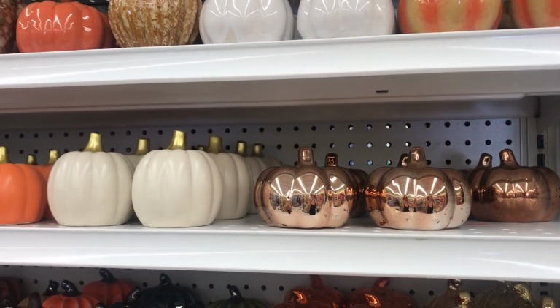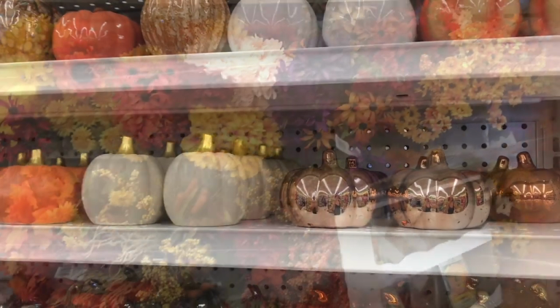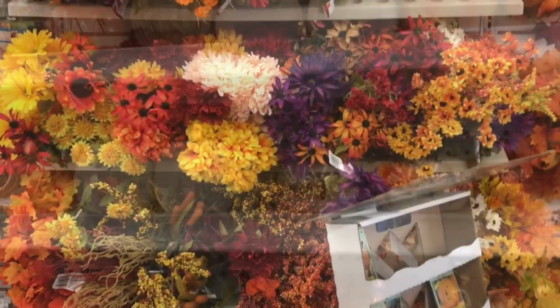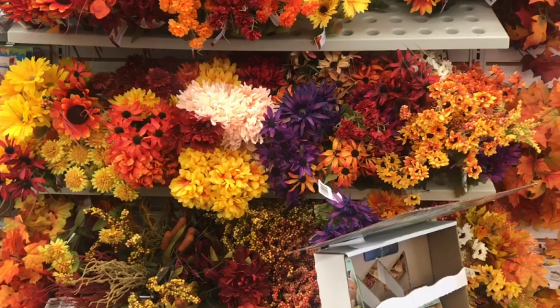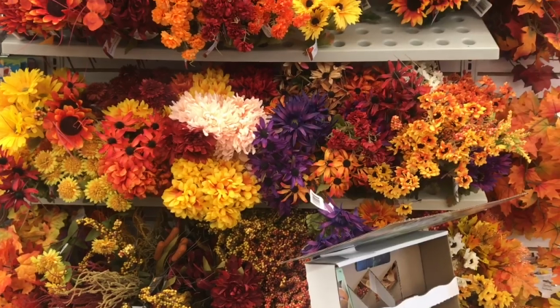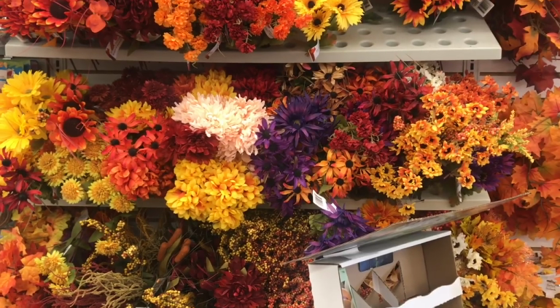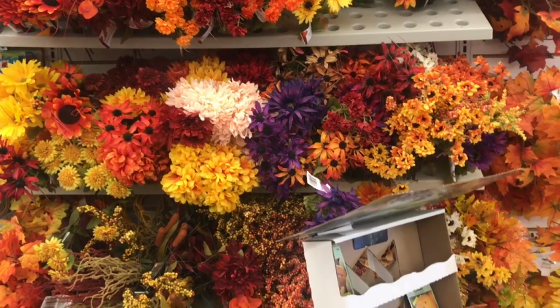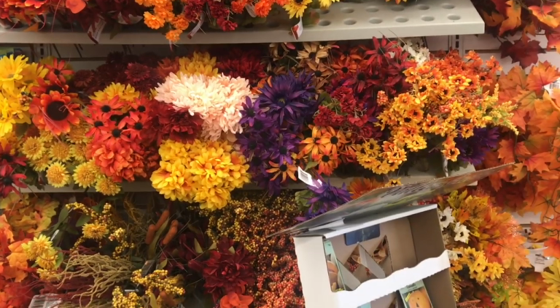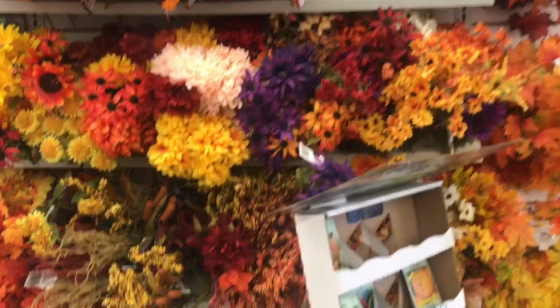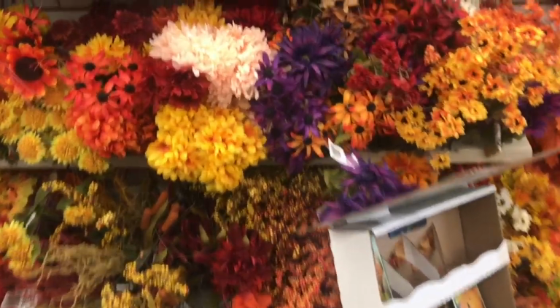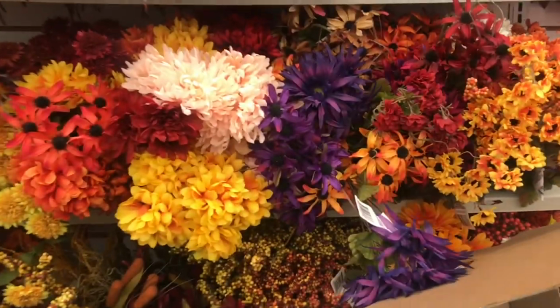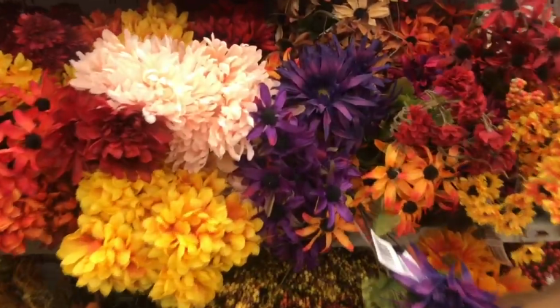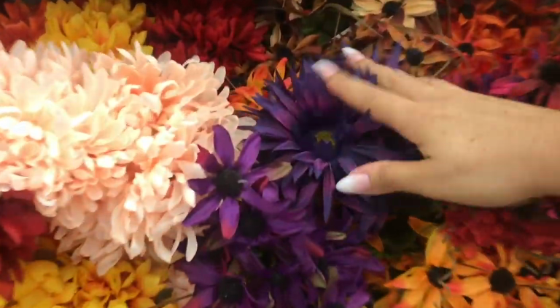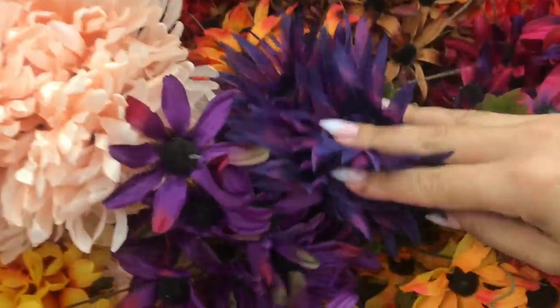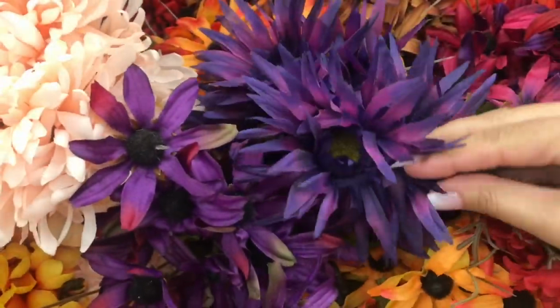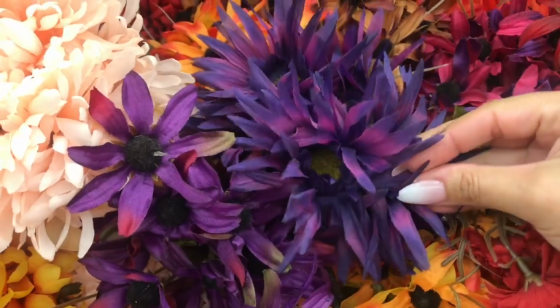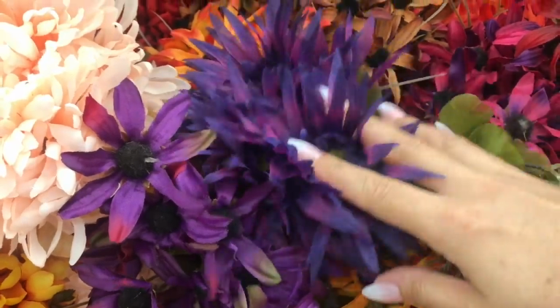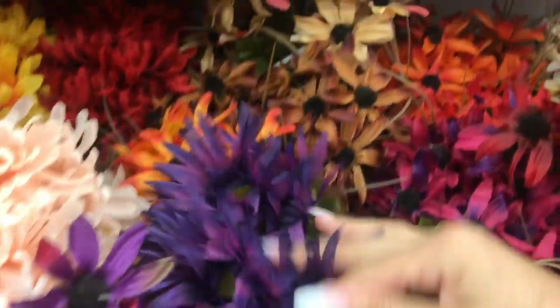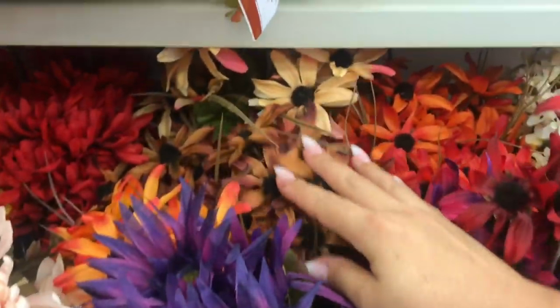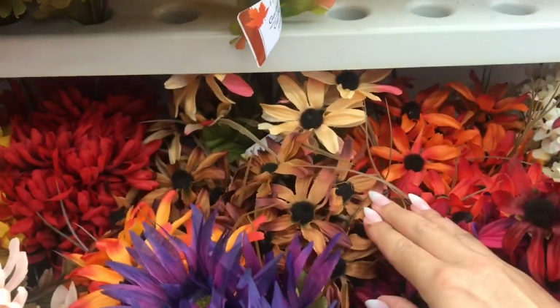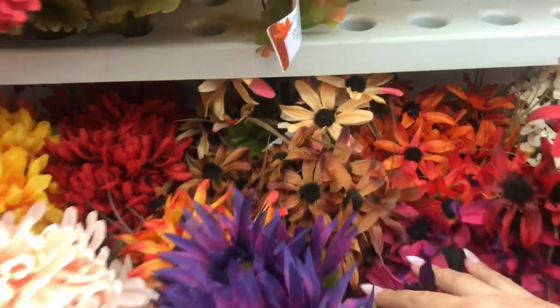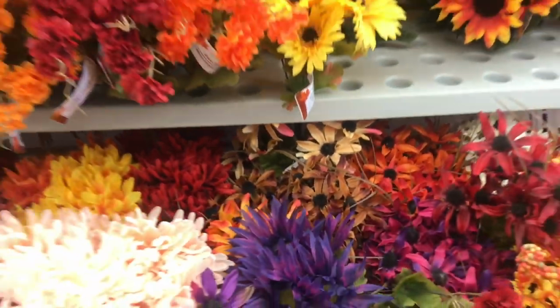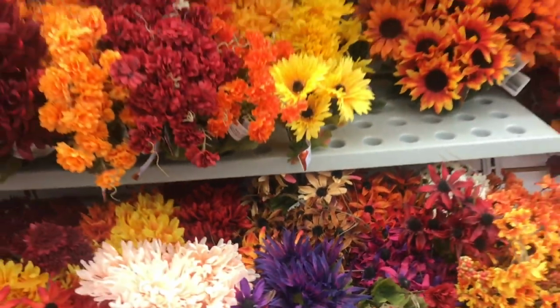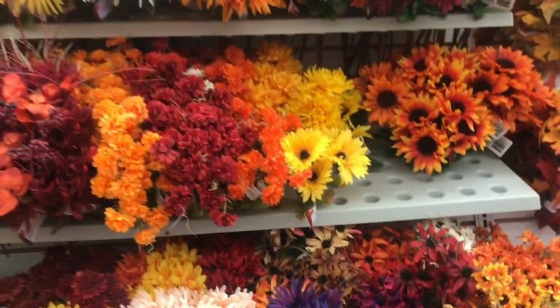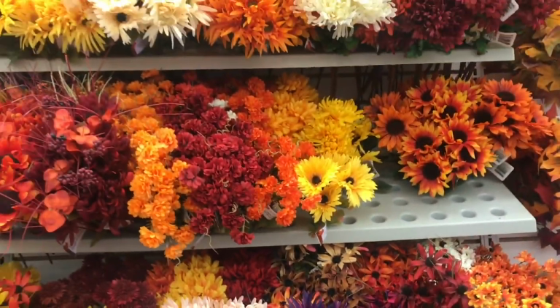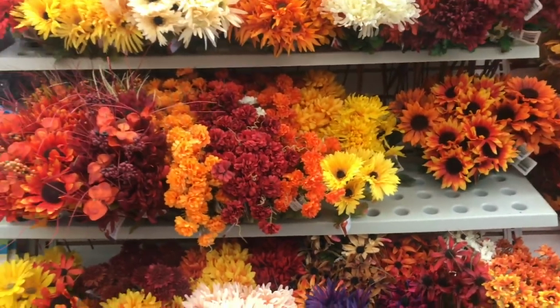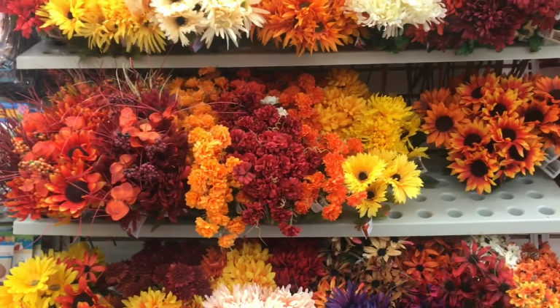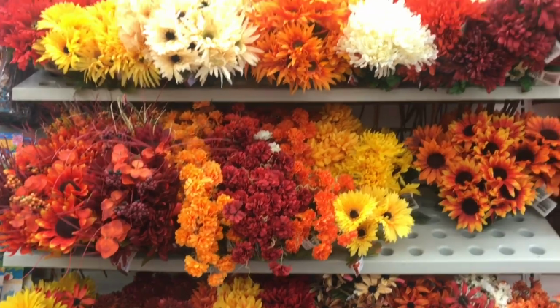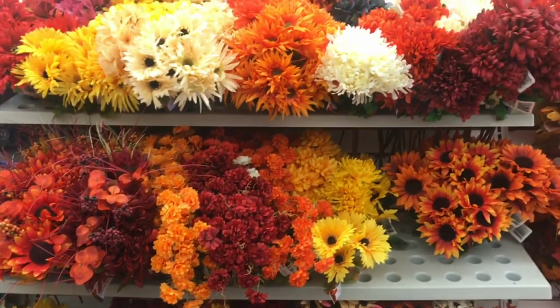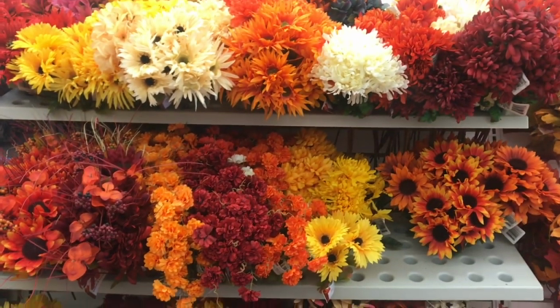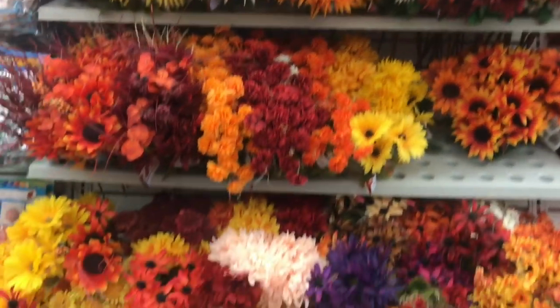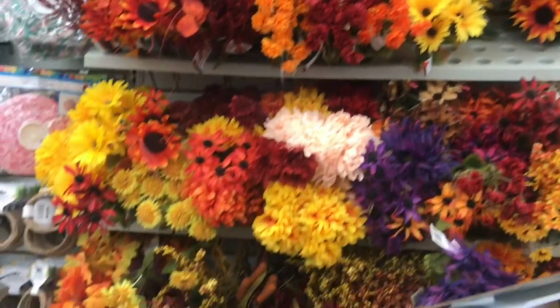I'm back to the beginning here, trying to get back to the school supply area, but there are fall flowers — look at these purple ones. So many new flowers for wreaths and all sorts of stuff. Now I'm kind of in a crafting mood; I might have to do something.